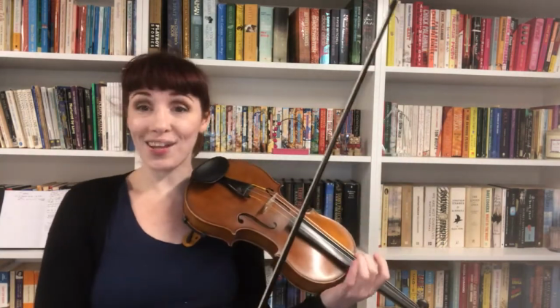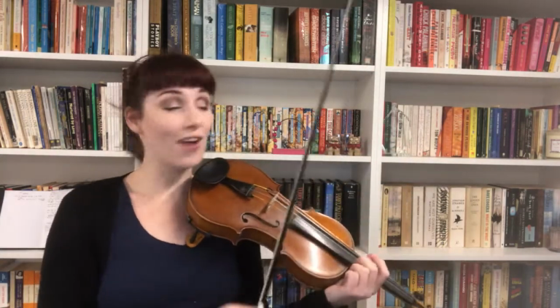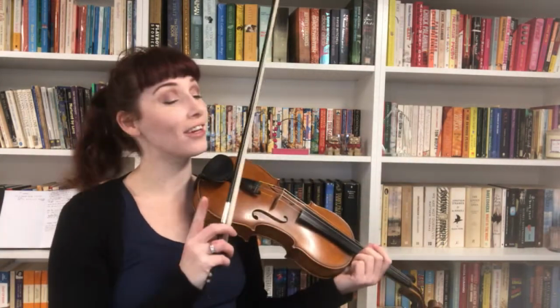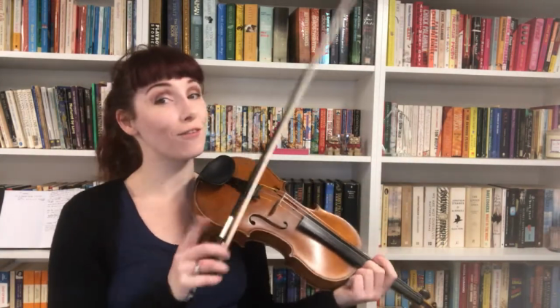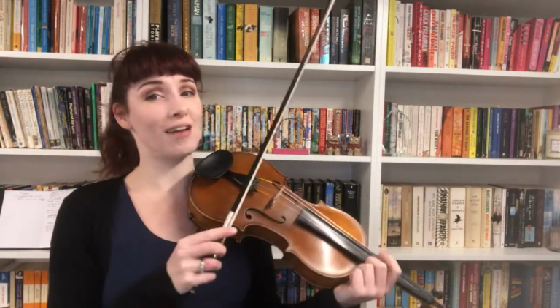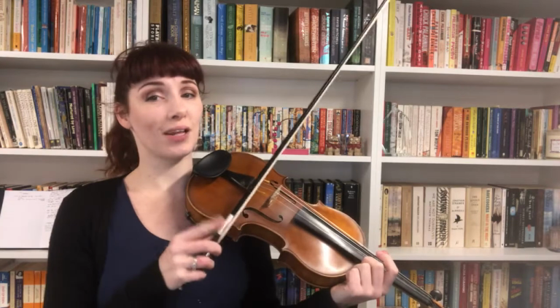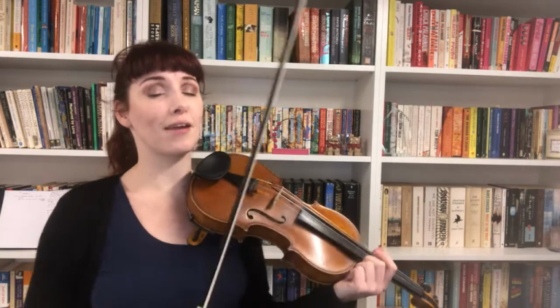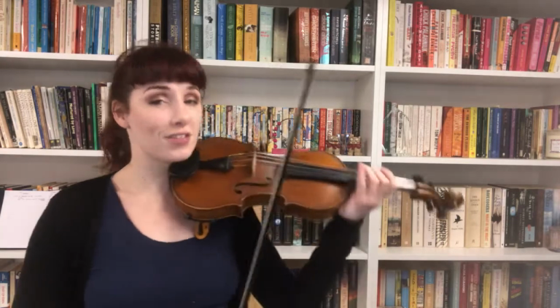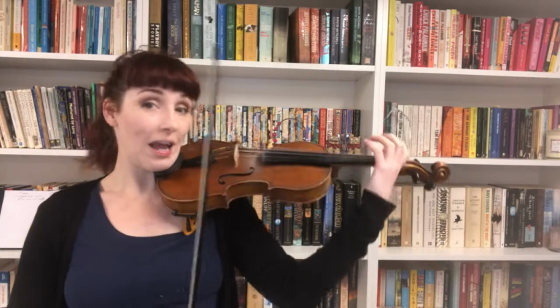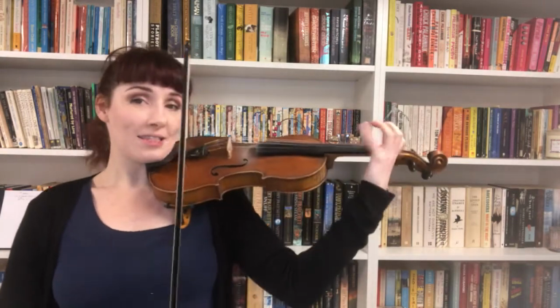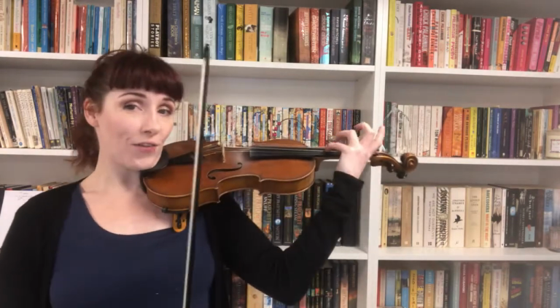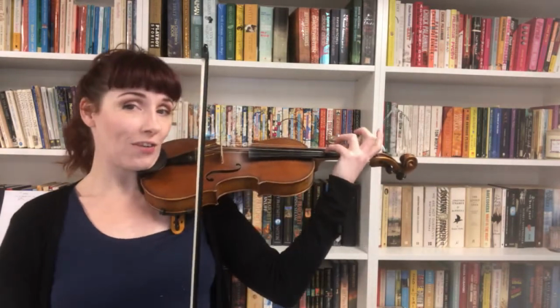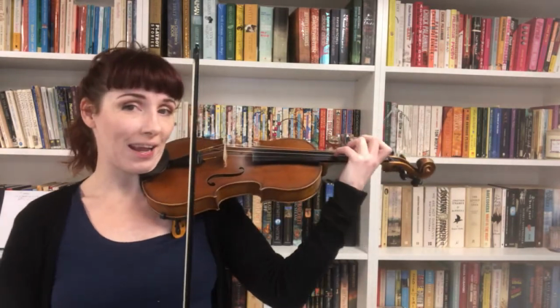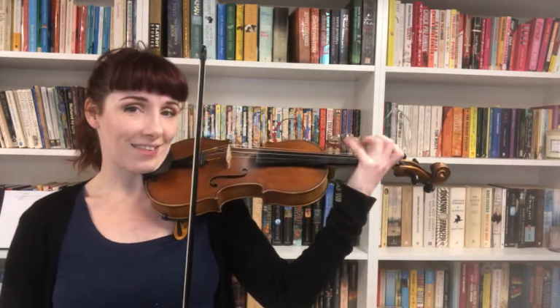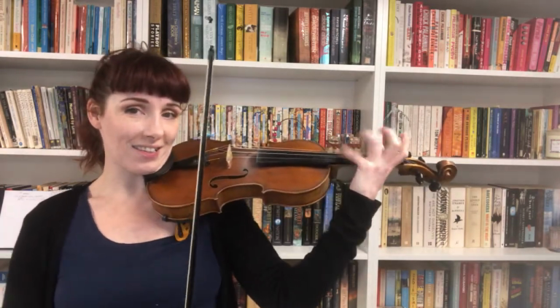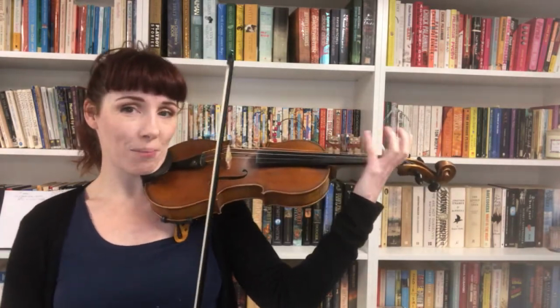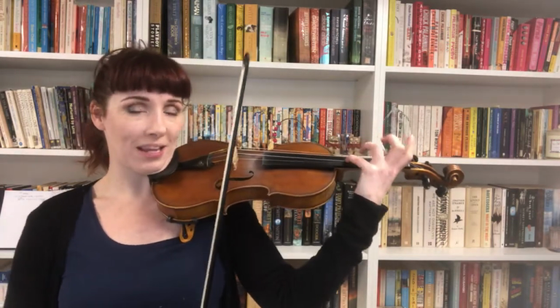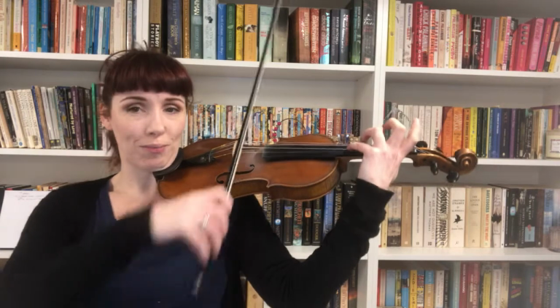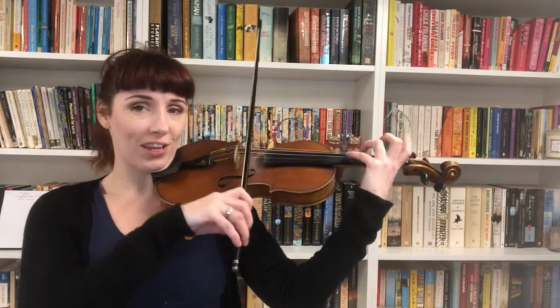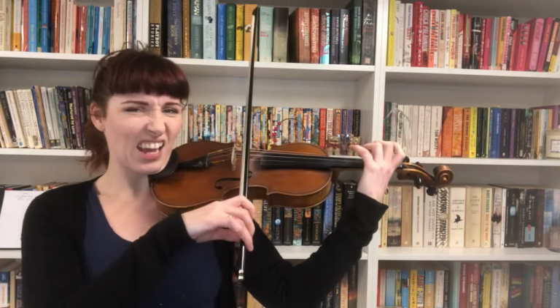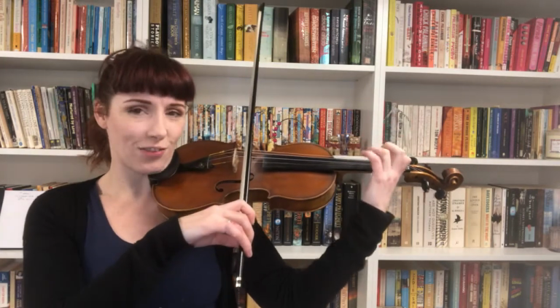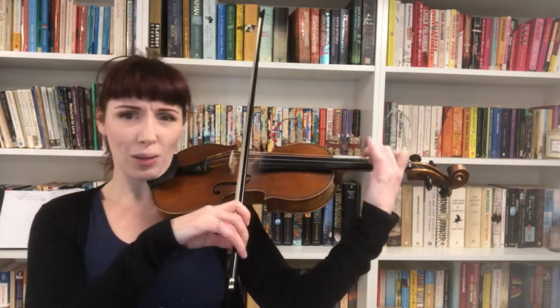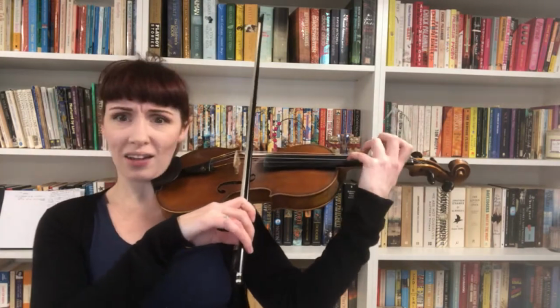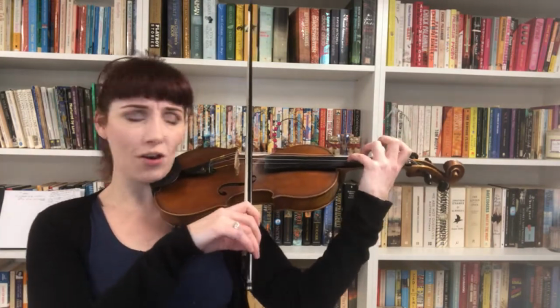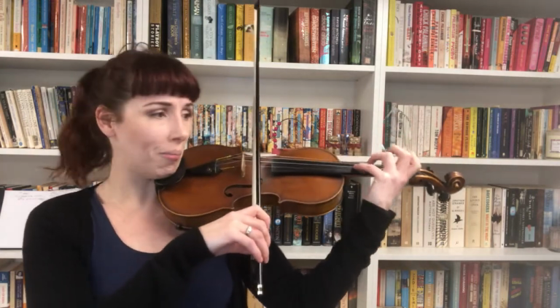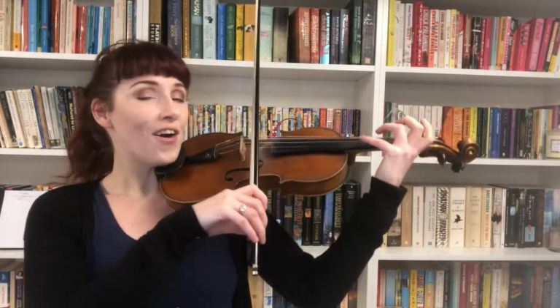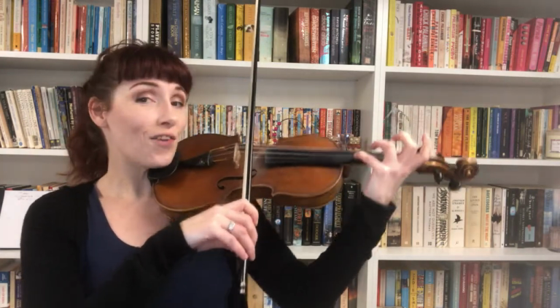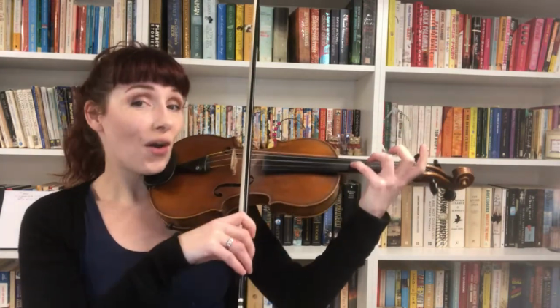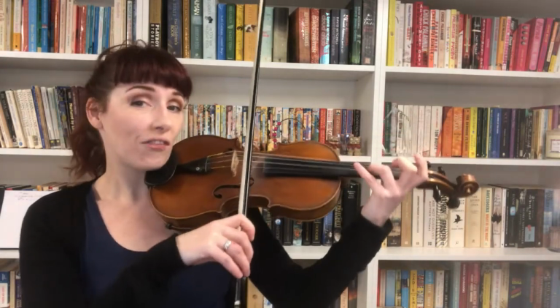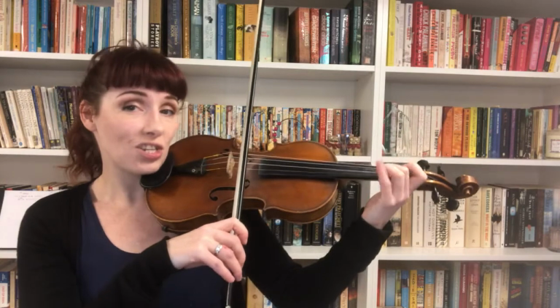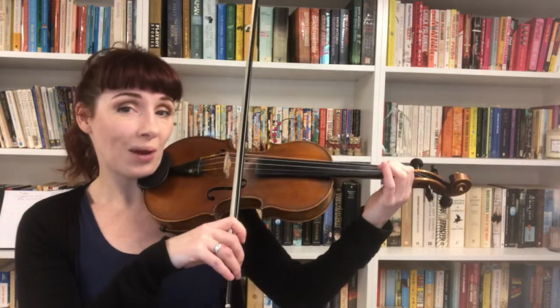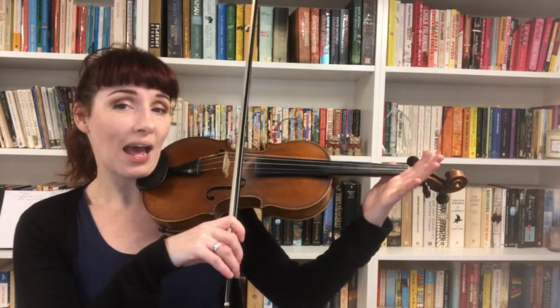And here we are ready to learn the fourth line, the last line of the first chart. Set your fourth finger on please. Nice strong pinky, which we've been working on for ages, right? All the way back to Lightly Row. Four, three, two, one, A.